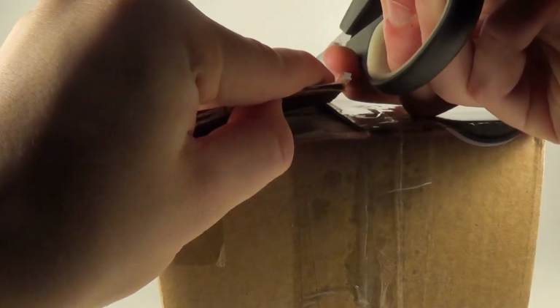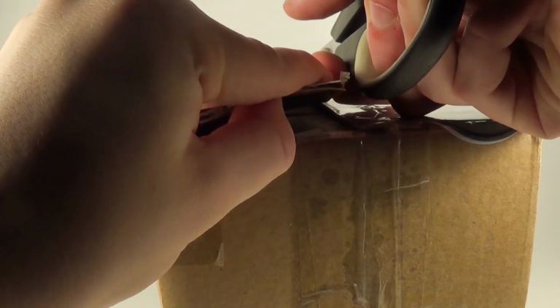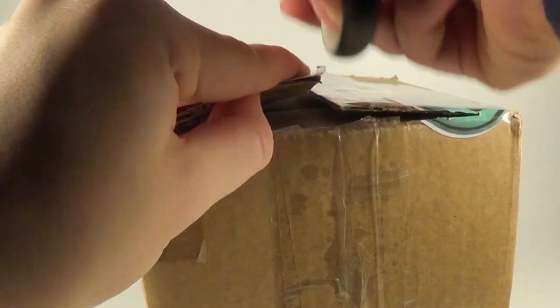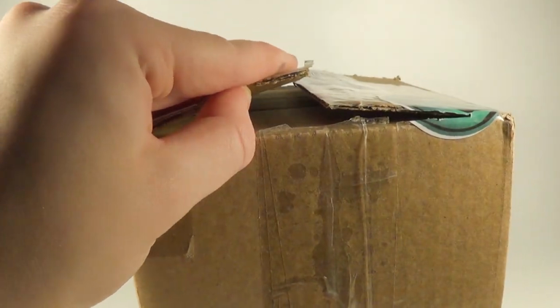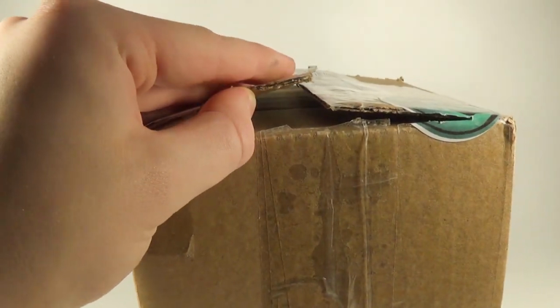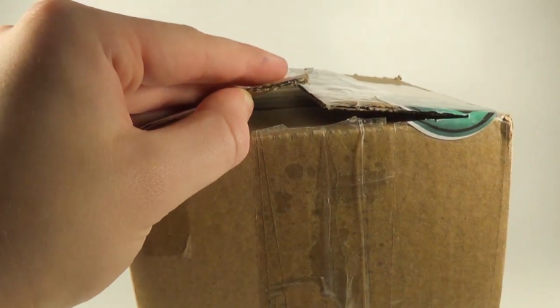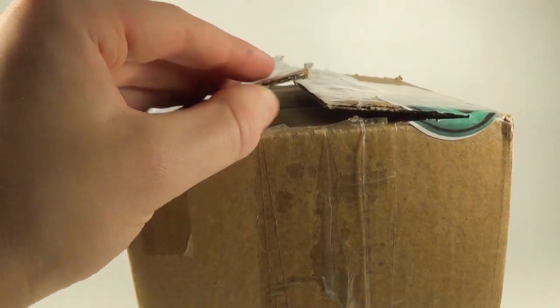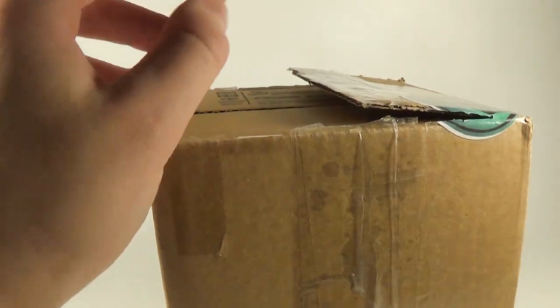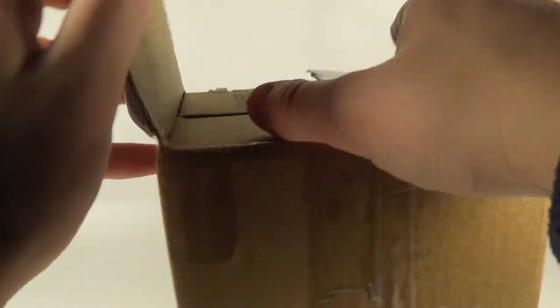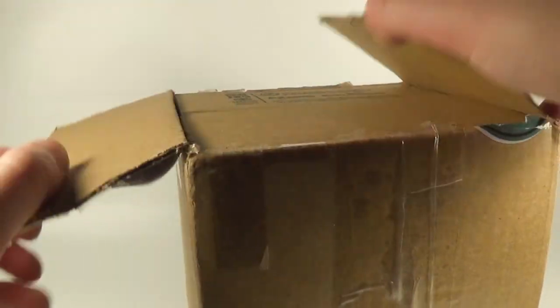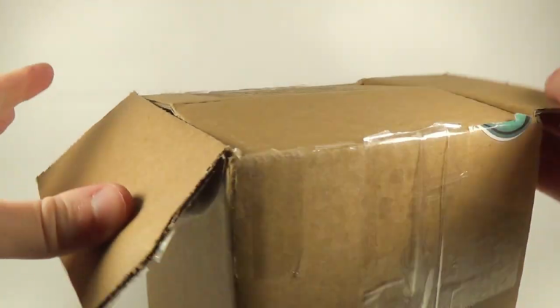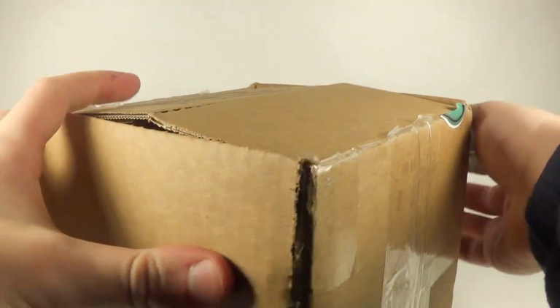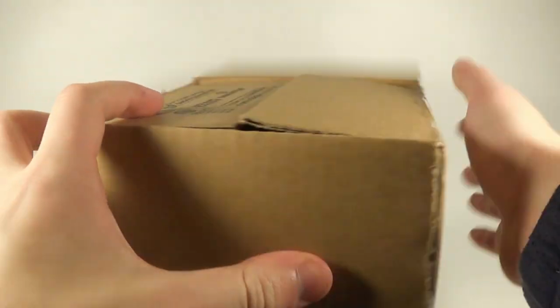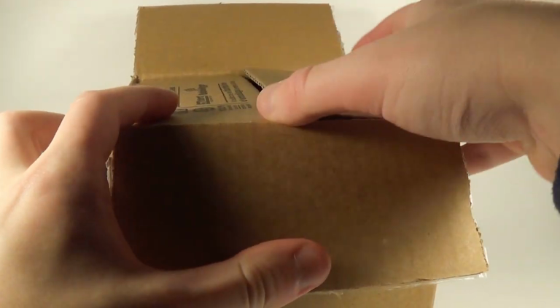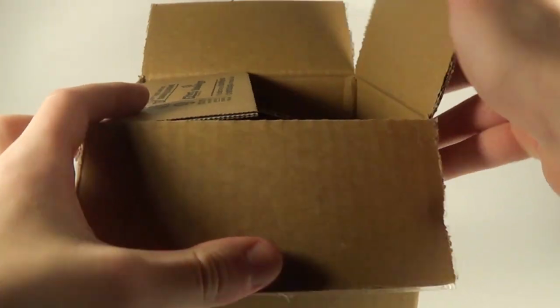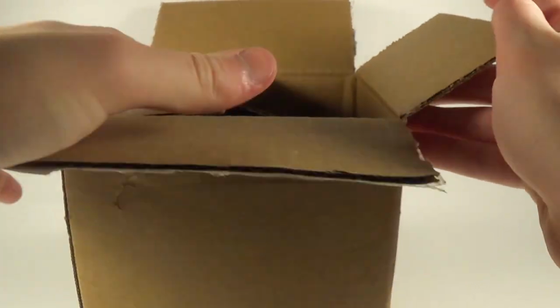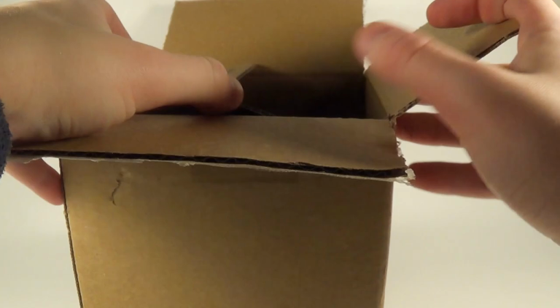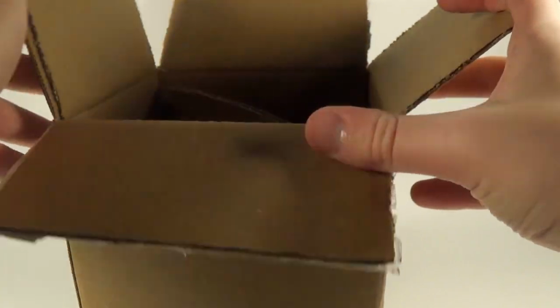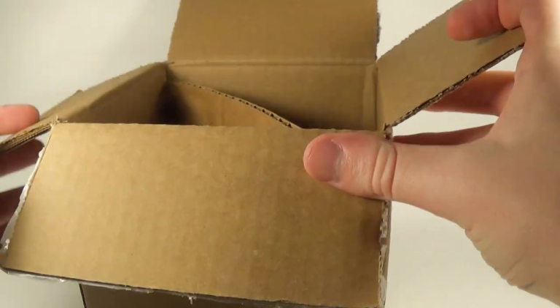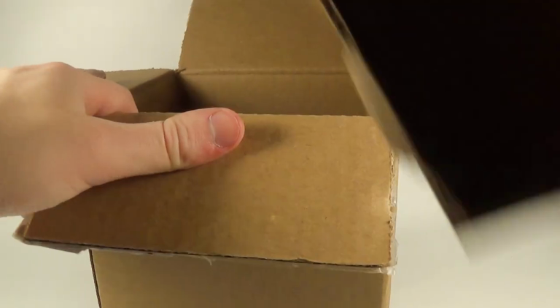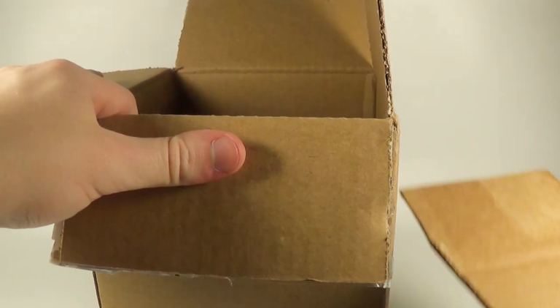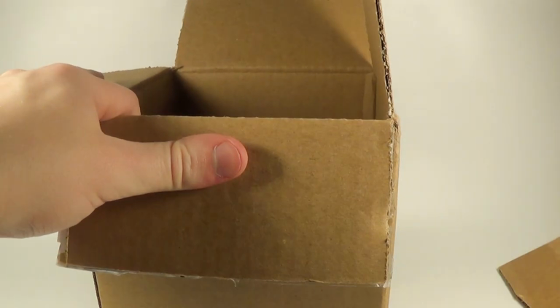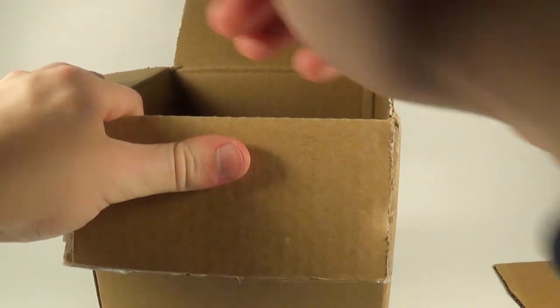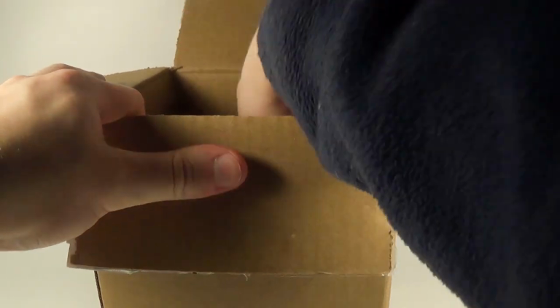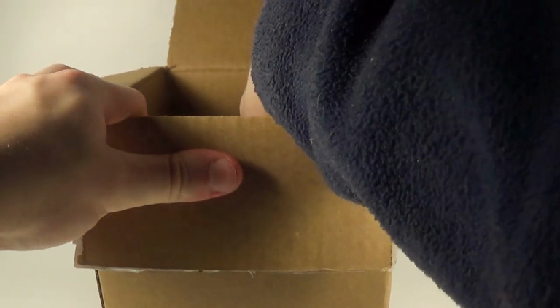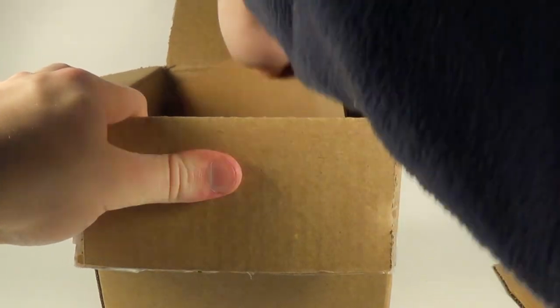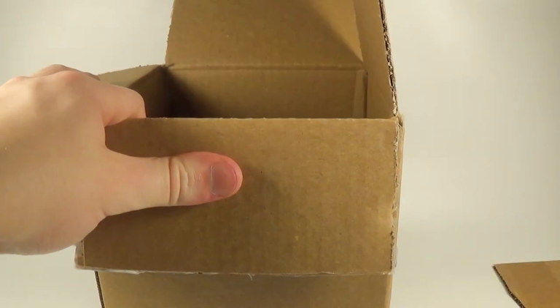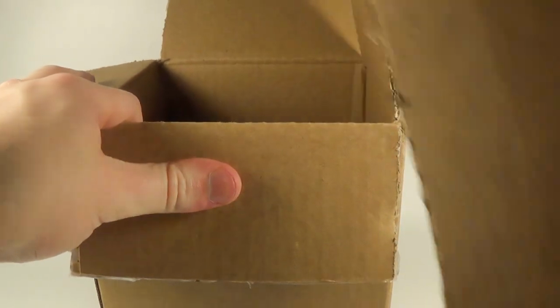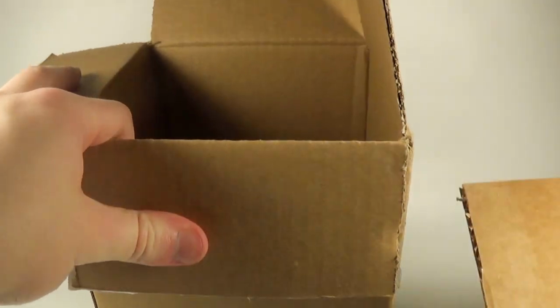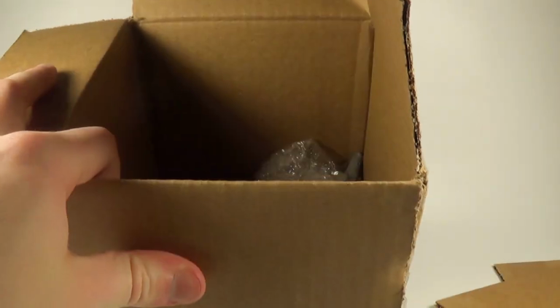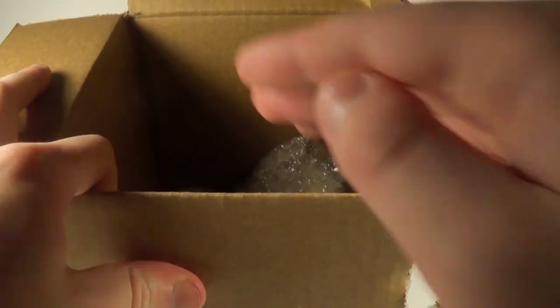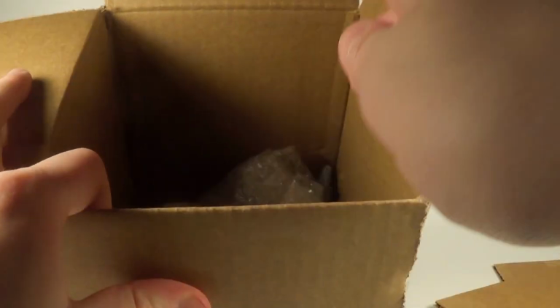Okay, there's the last cut across the top and we are inside. We've got some cardboard padding here inside the box.